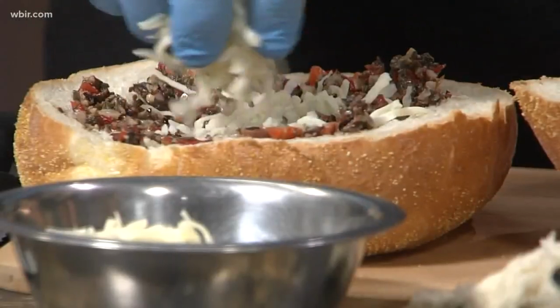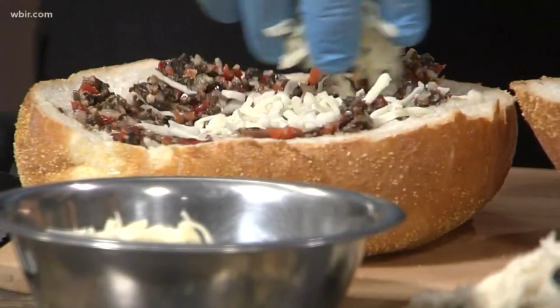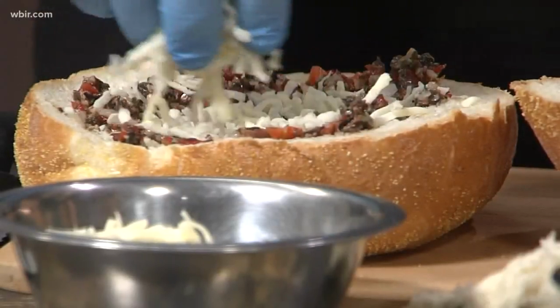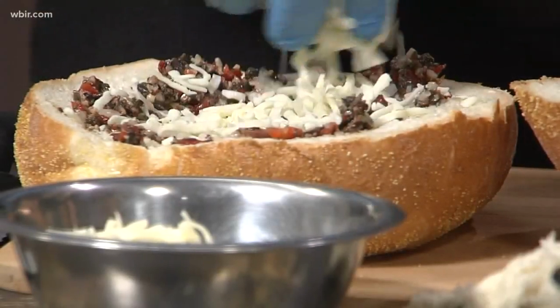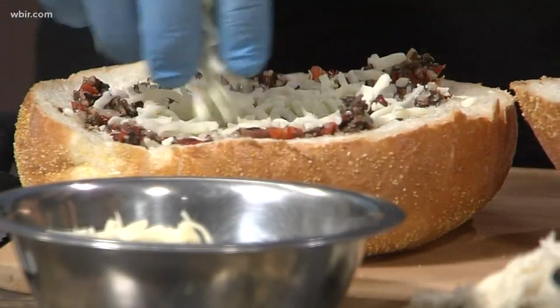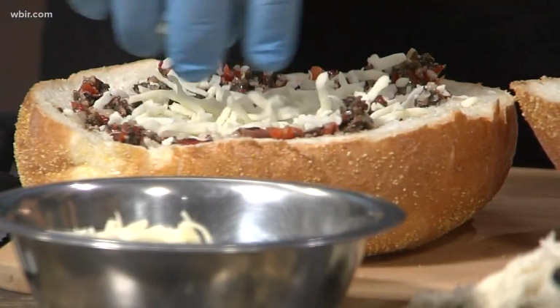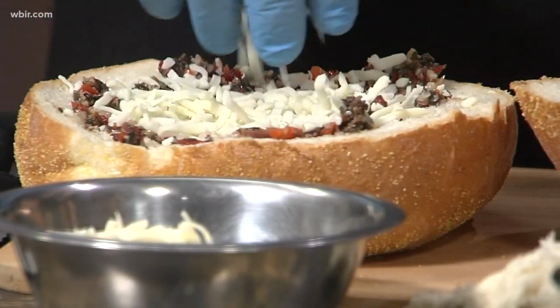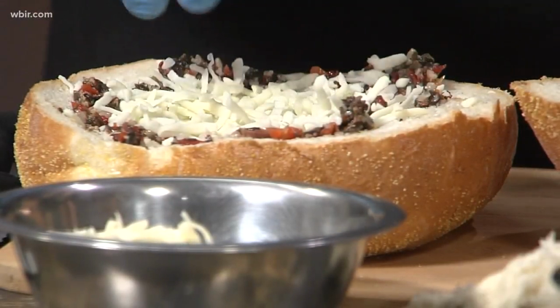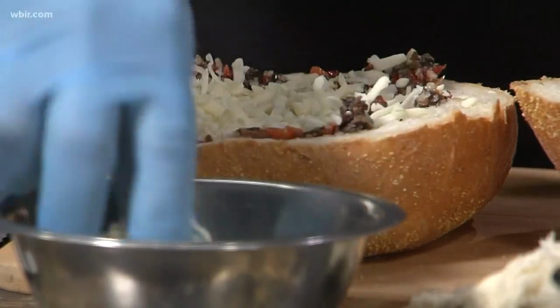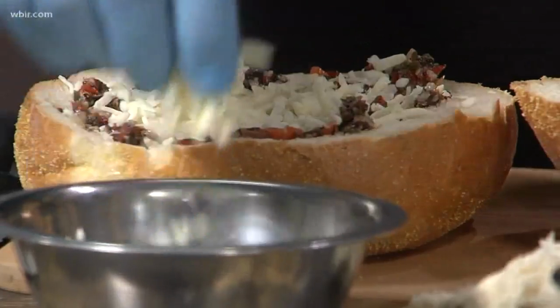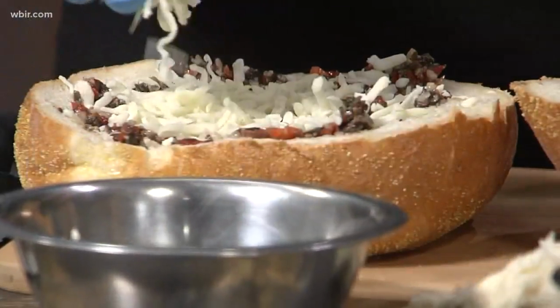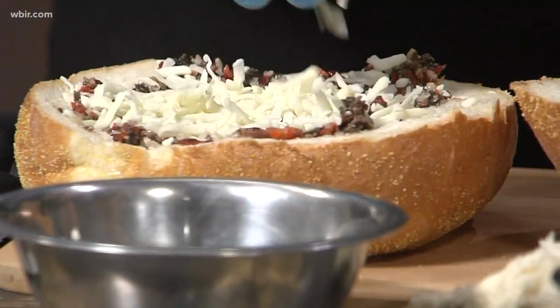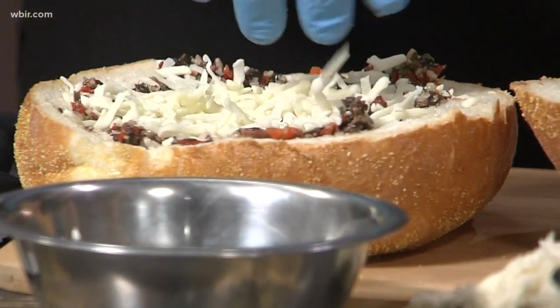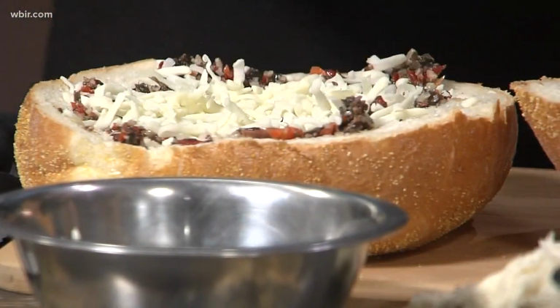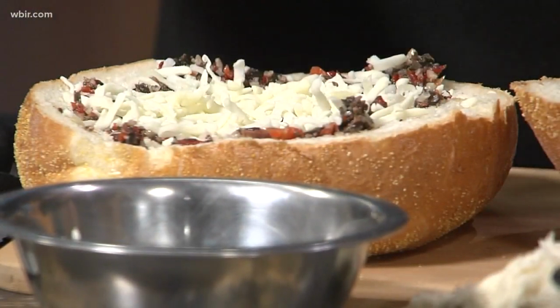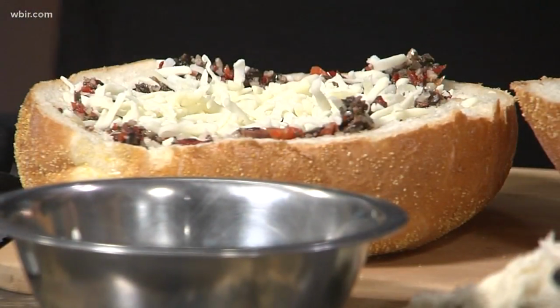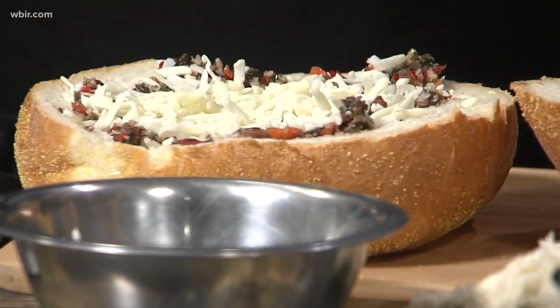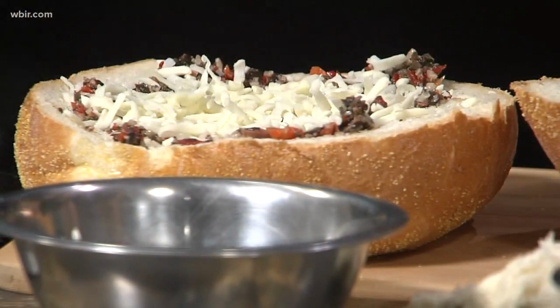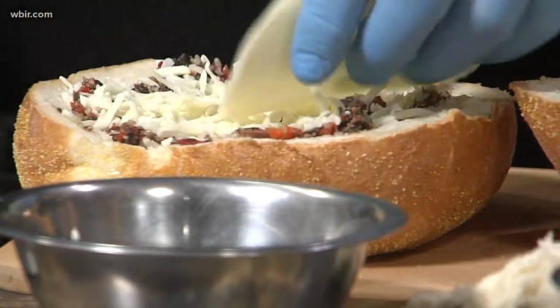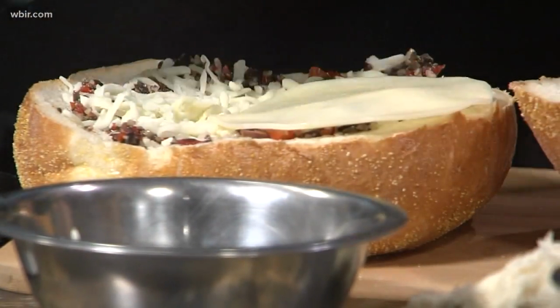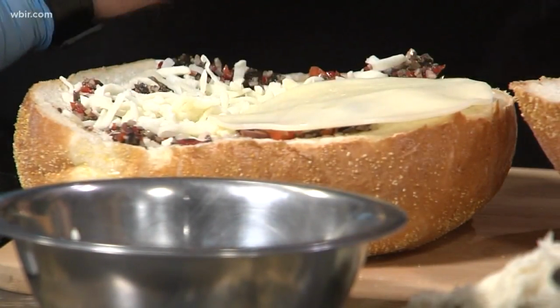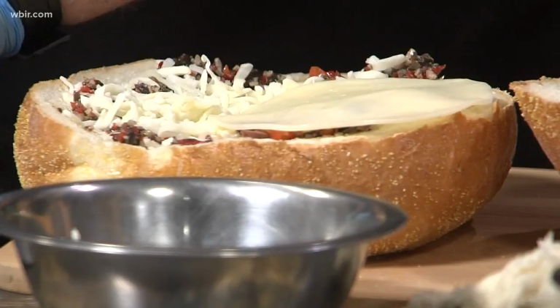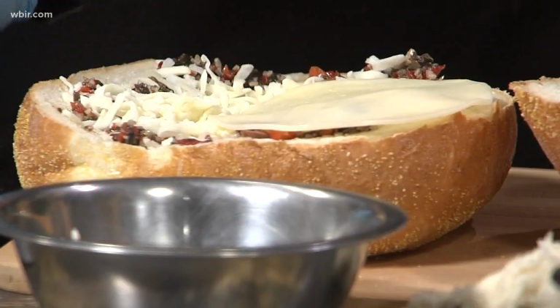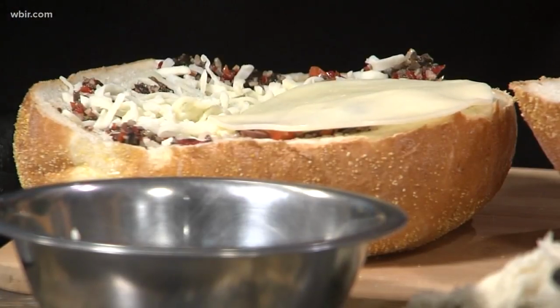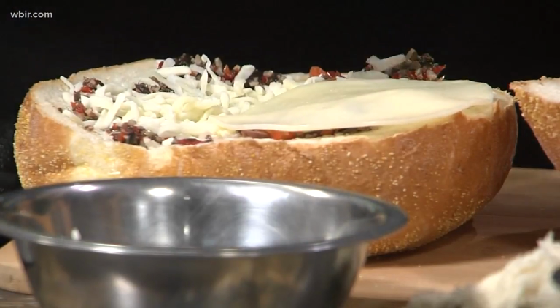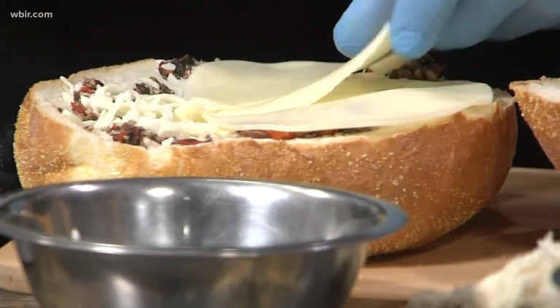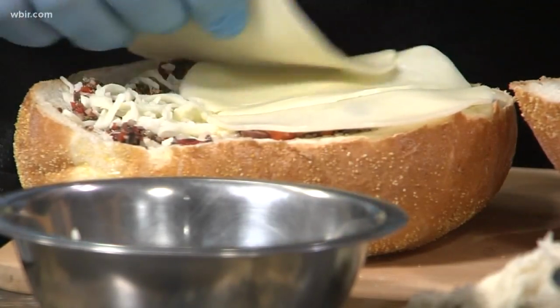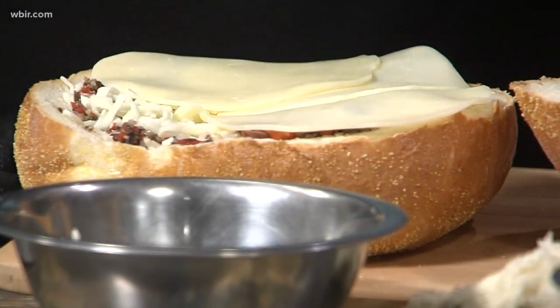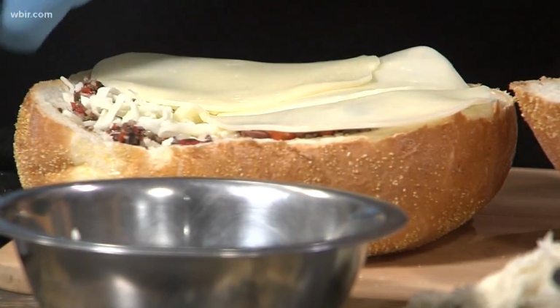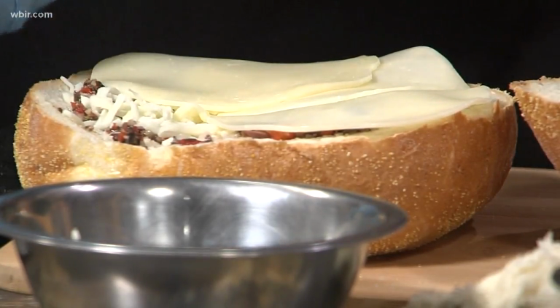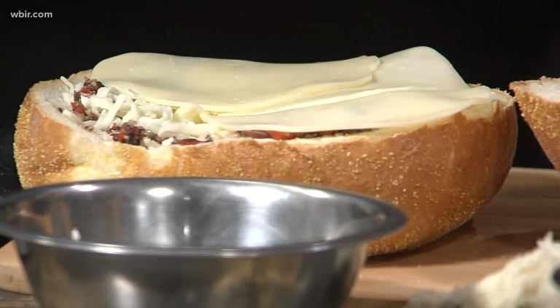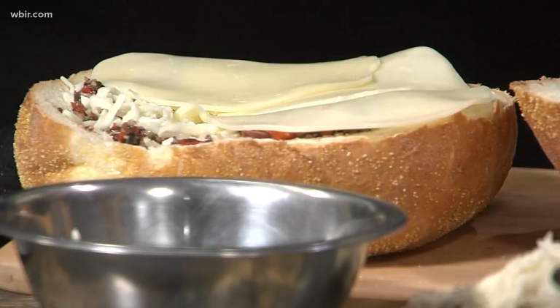Then some mozzarella cheese. You could use sliced or this — this is a smoked, shredded. And then I have some provolone. More cheese! This is smoked-flavored provolone.